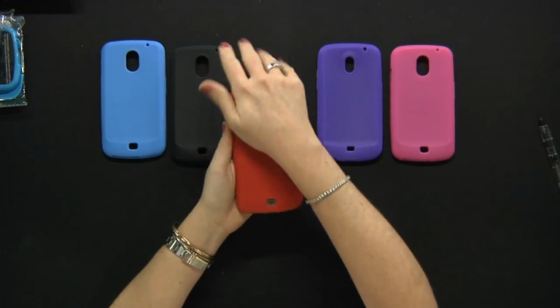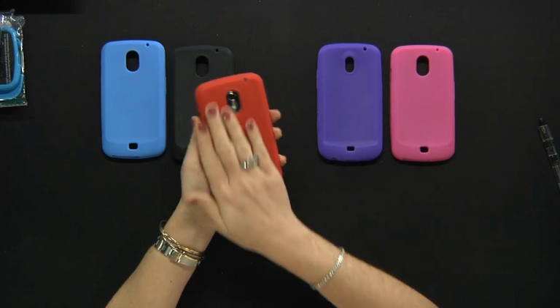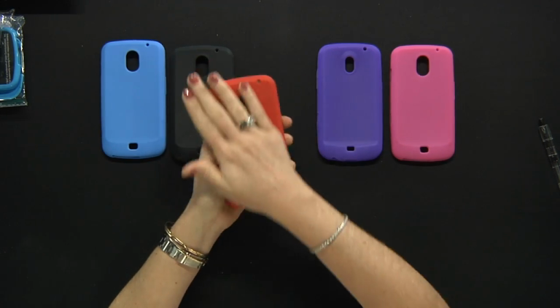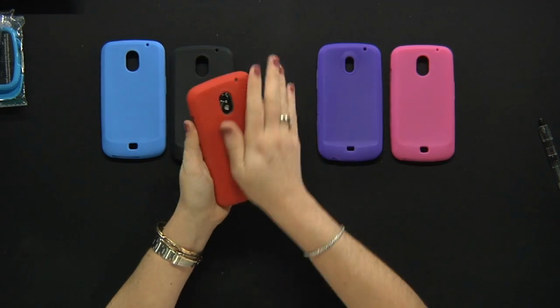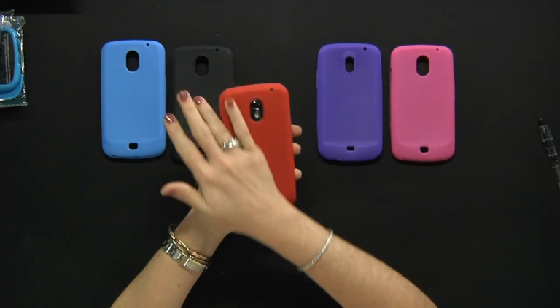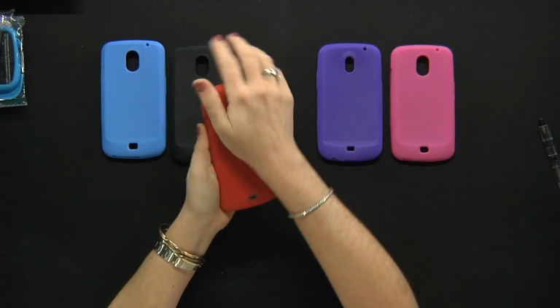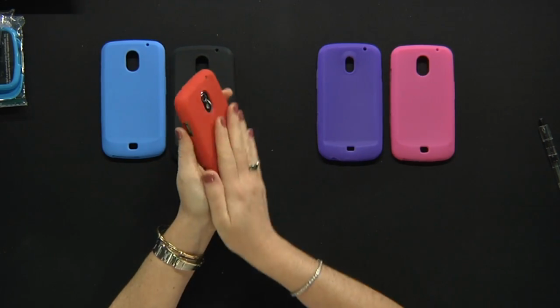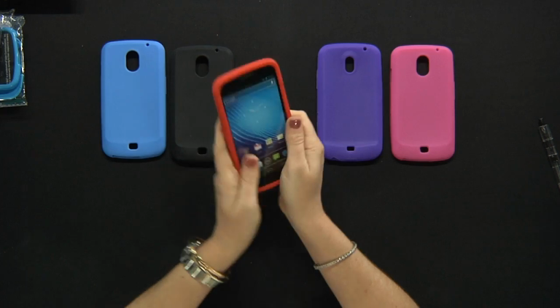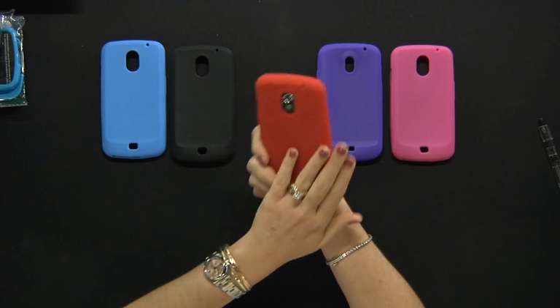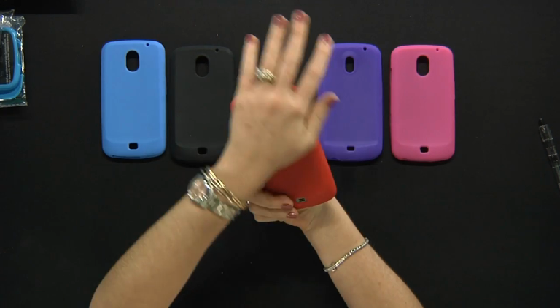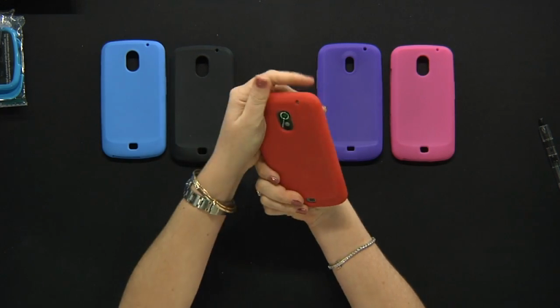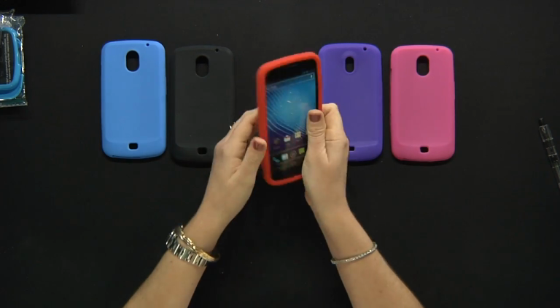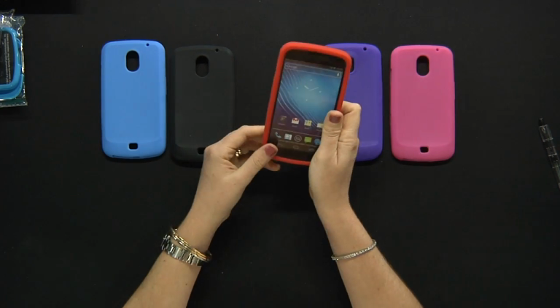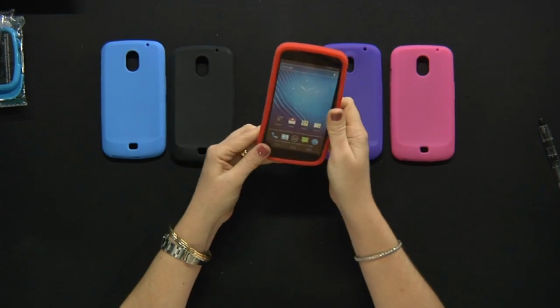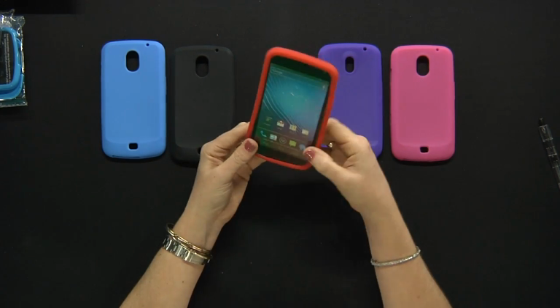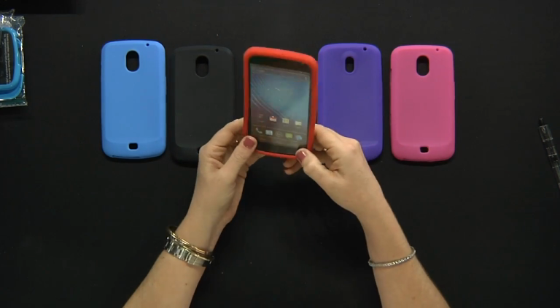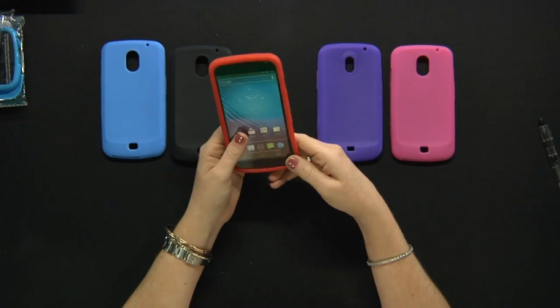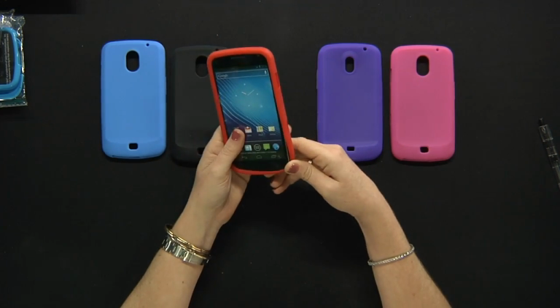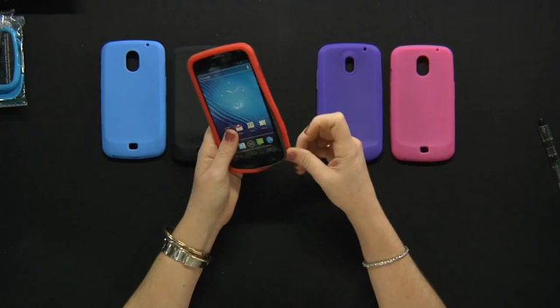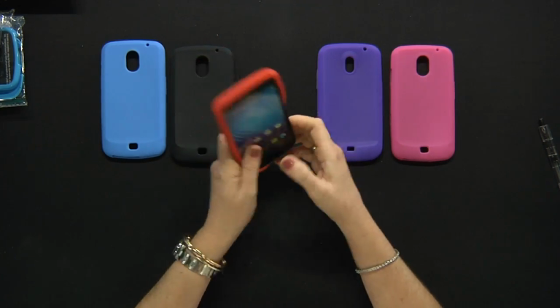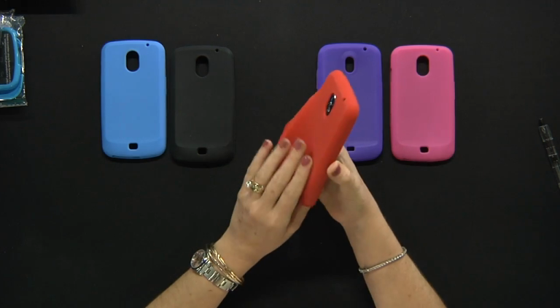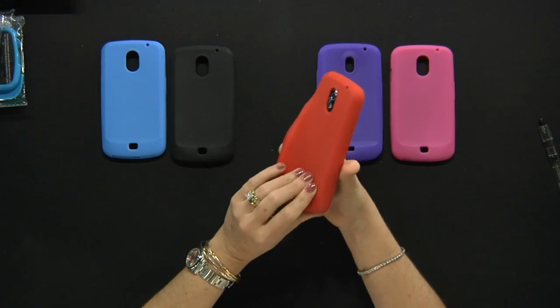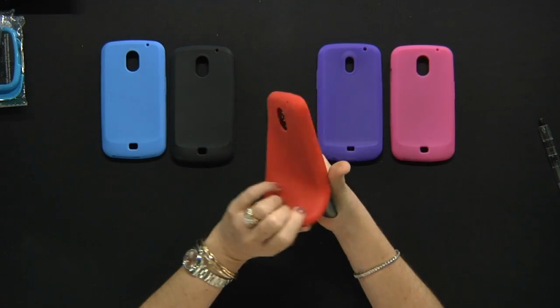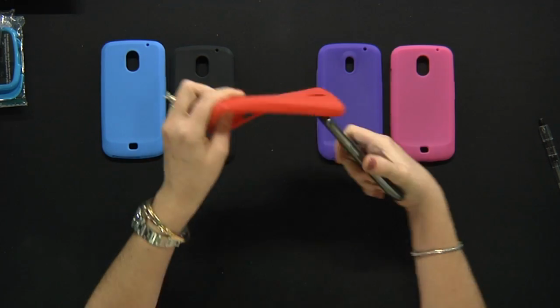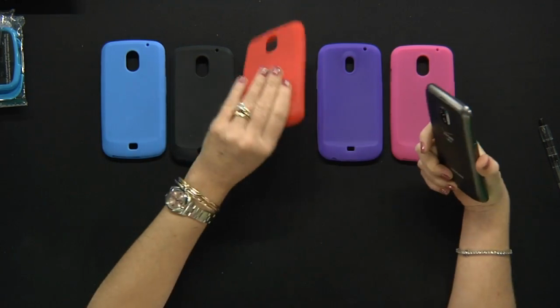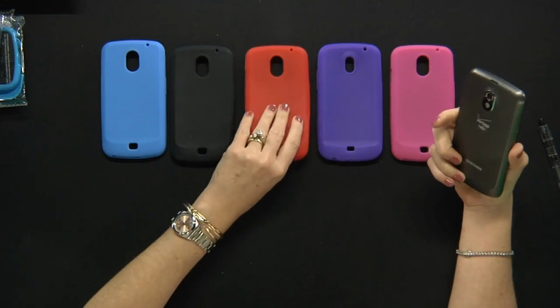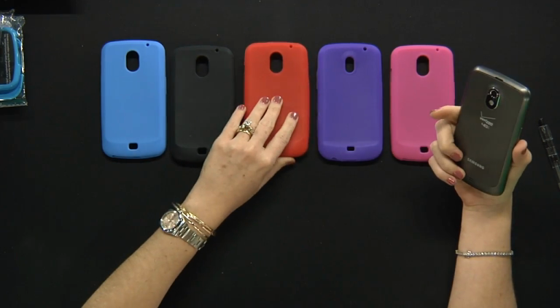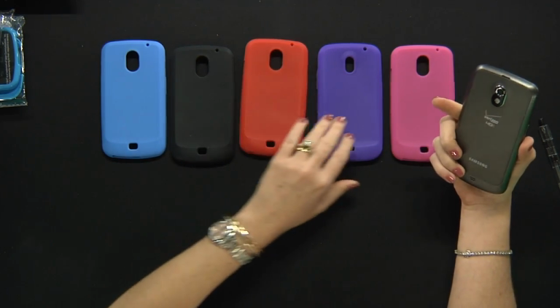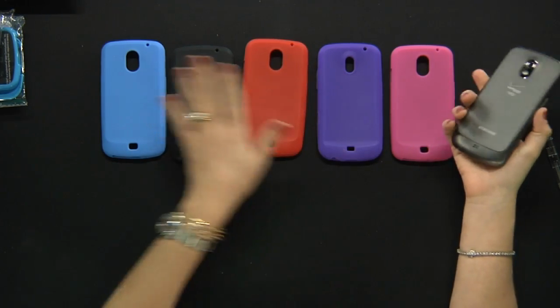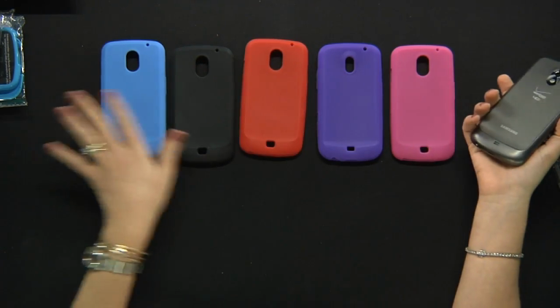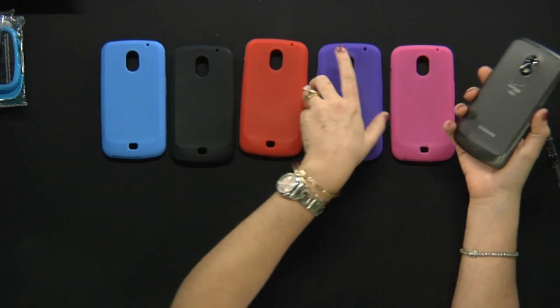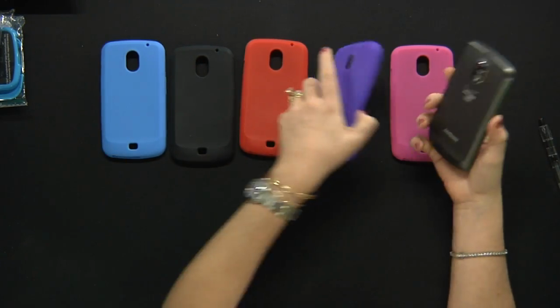It's a nice feeling on your hand for the rubberized material and it's a very easy way to keep your phone protected while you add some color. They come in many different choices of color so I'm sure you're gonna find the best fit for you.